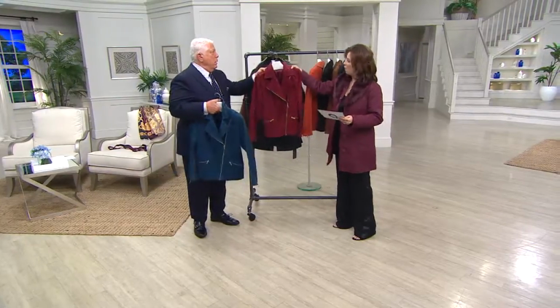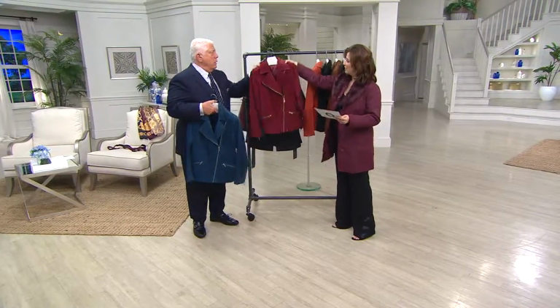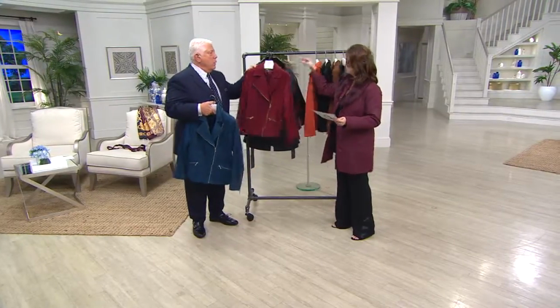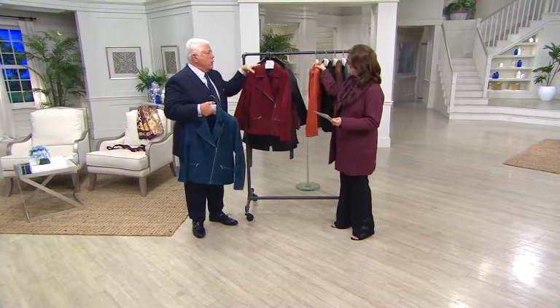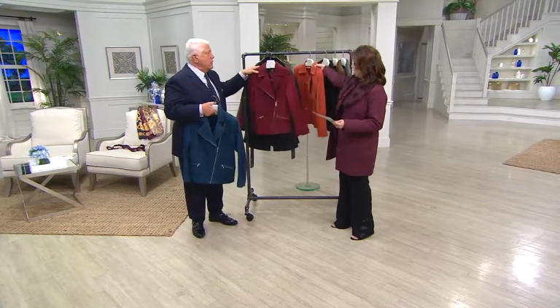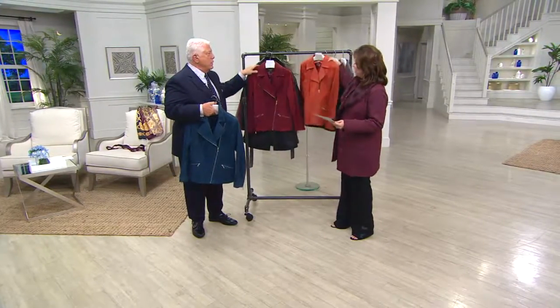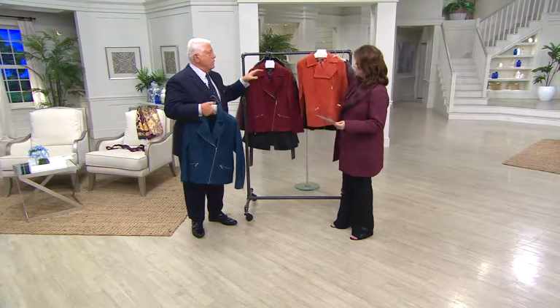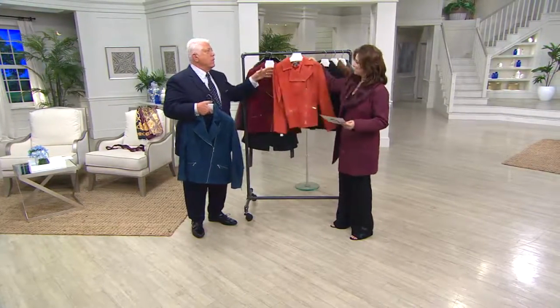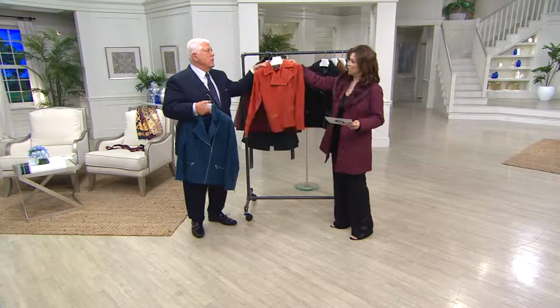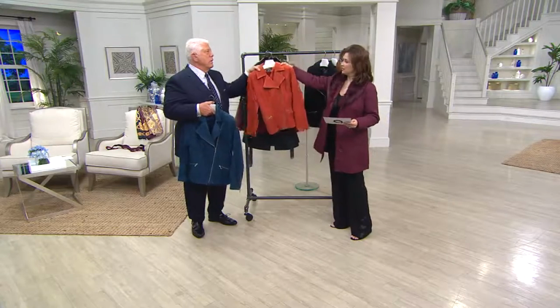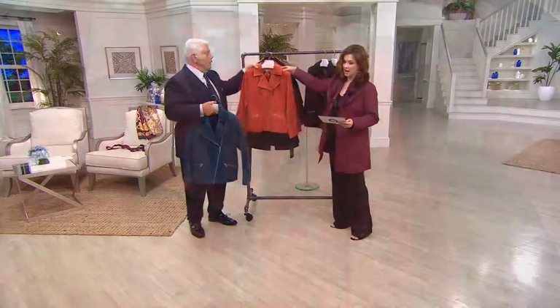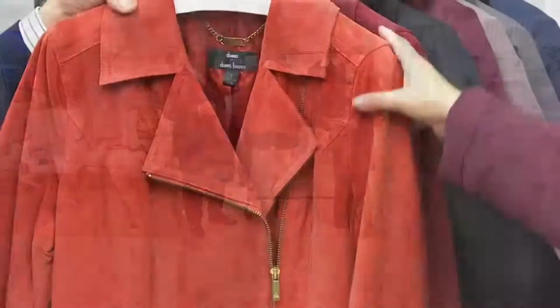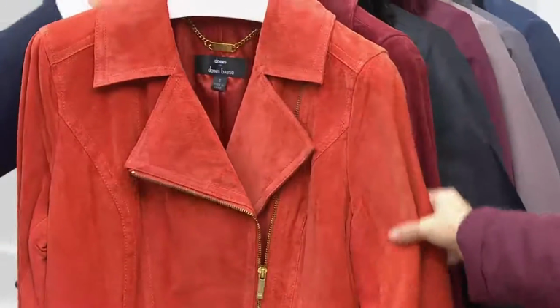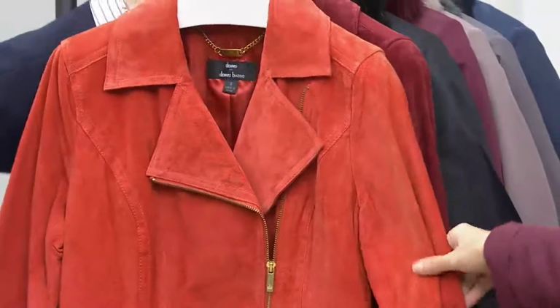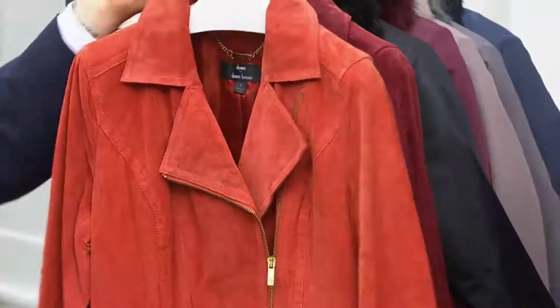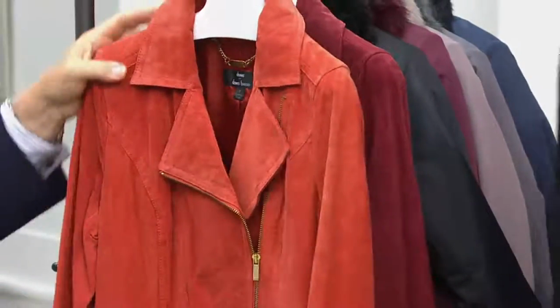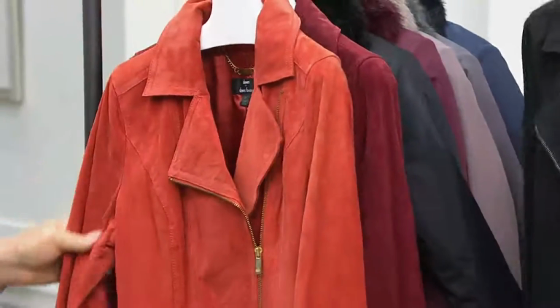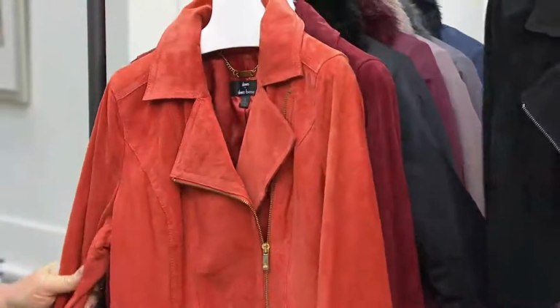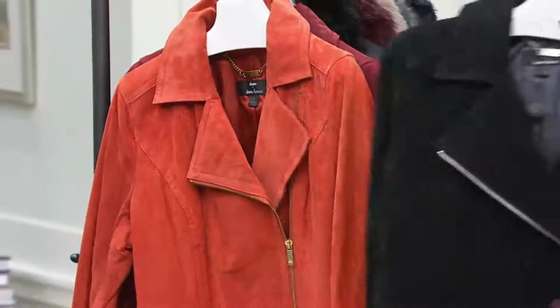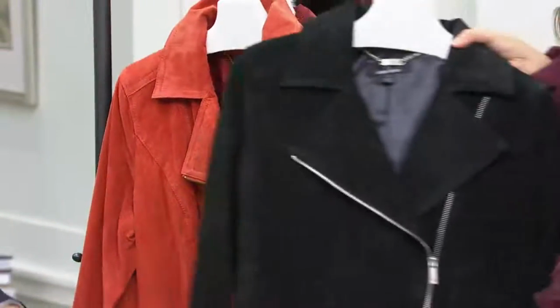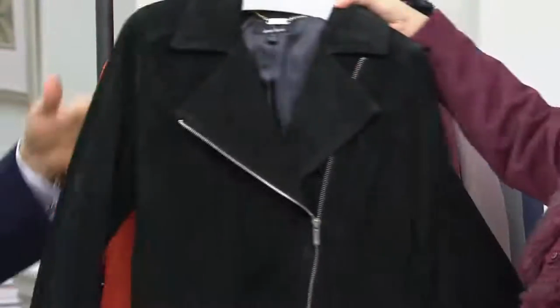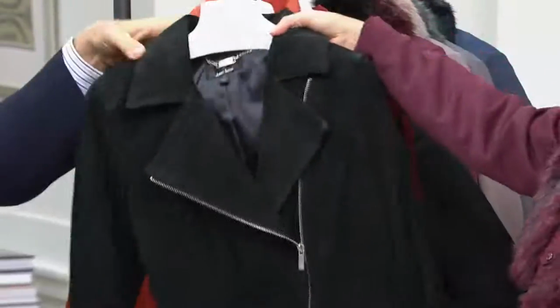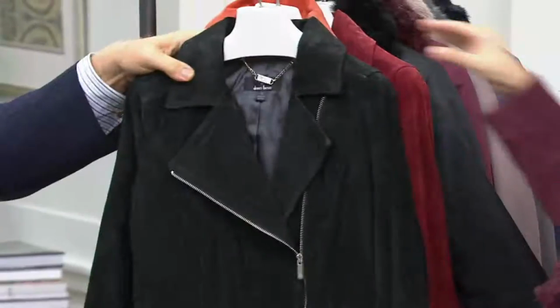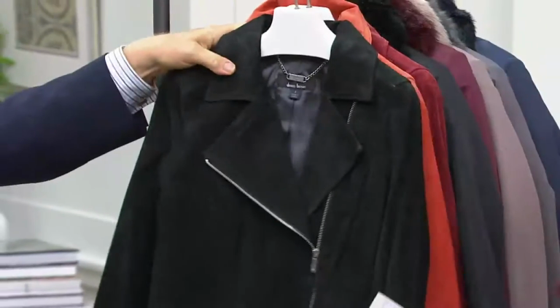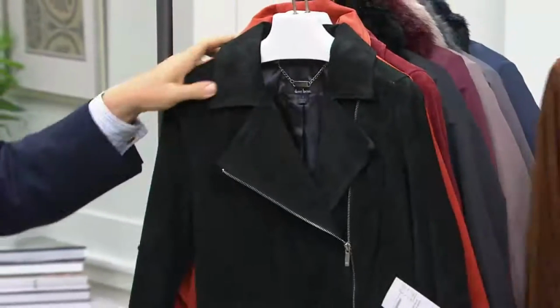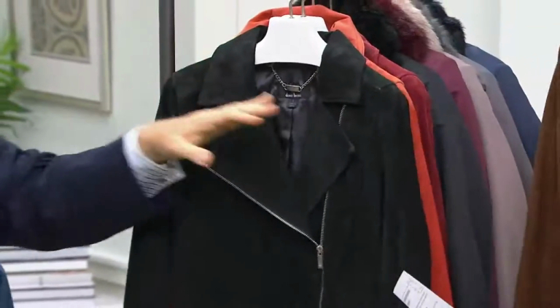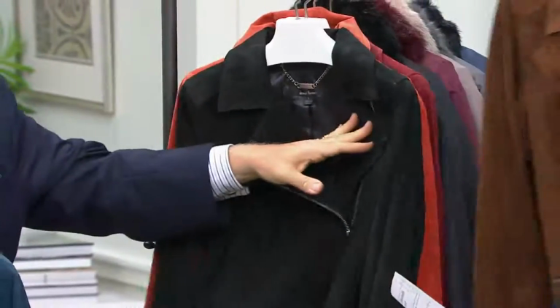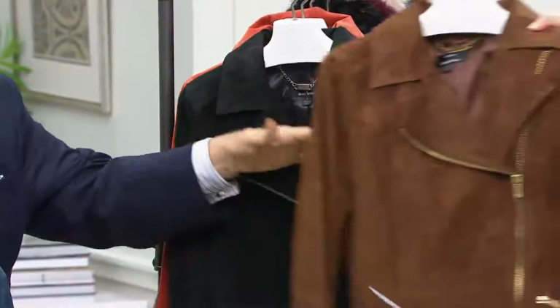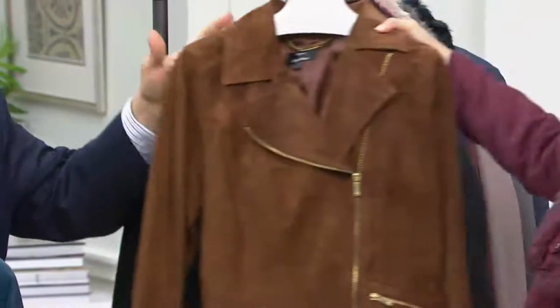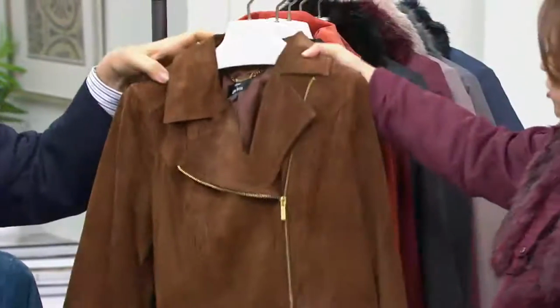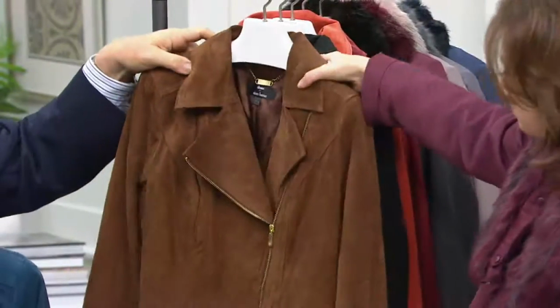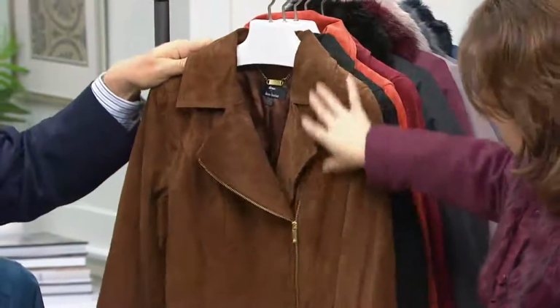Wine — gorgeous. Now there's a difference between wine and terracotta. That's like a spicy terracotta. Then we have black, then we have walnut. This is almost a bronze.